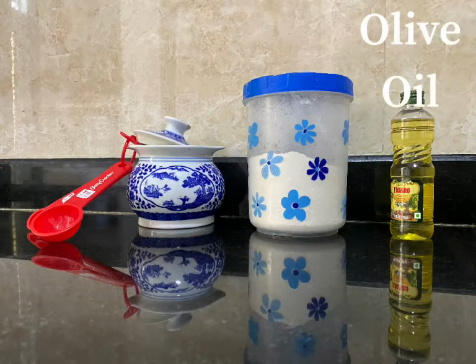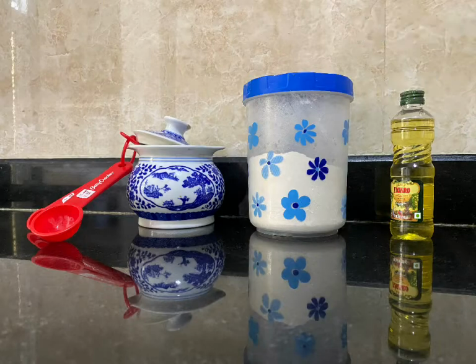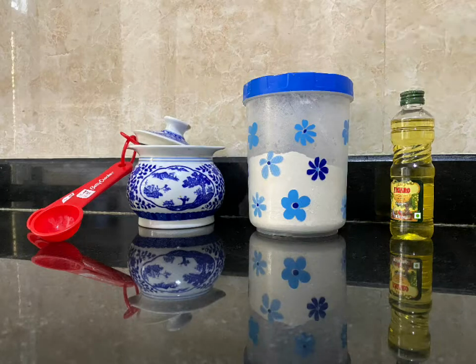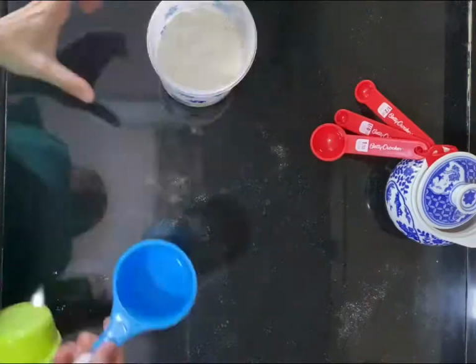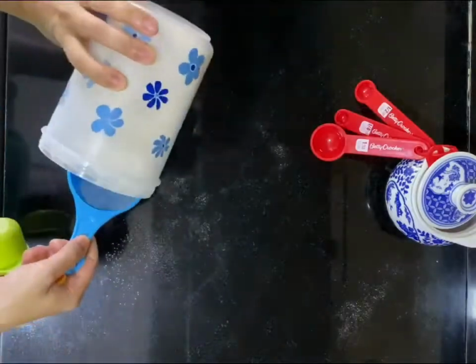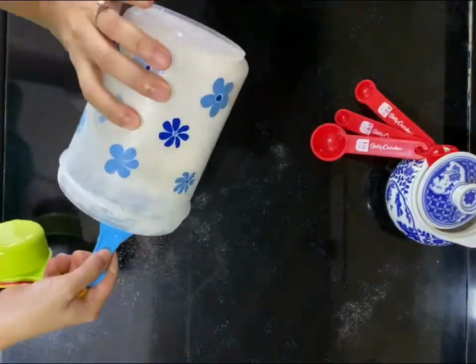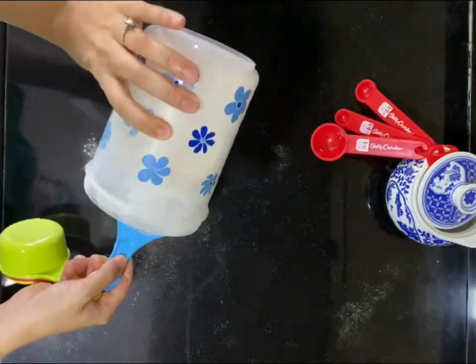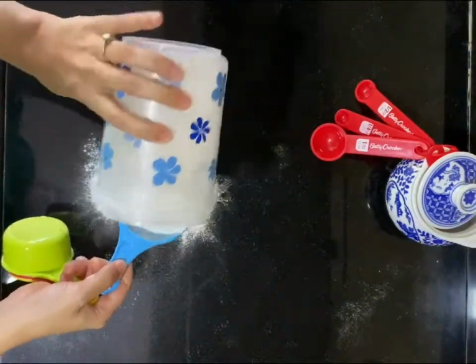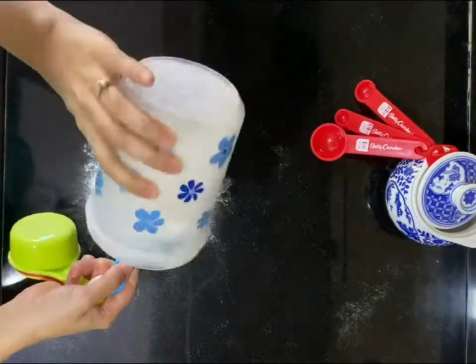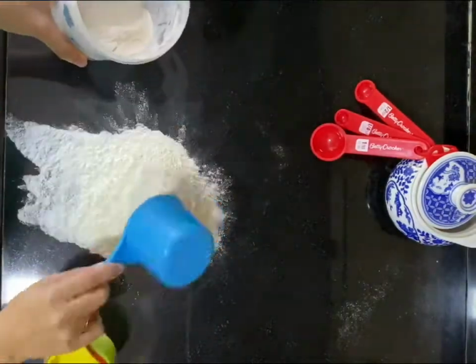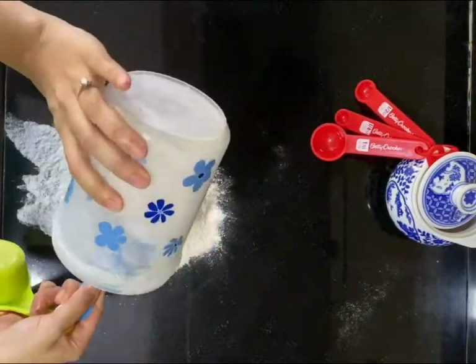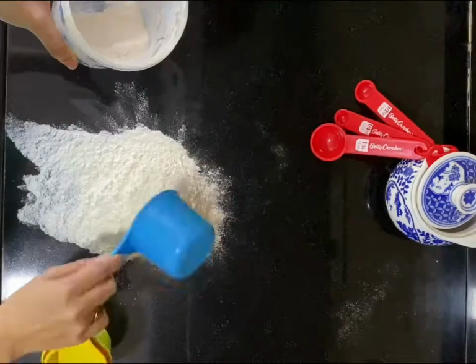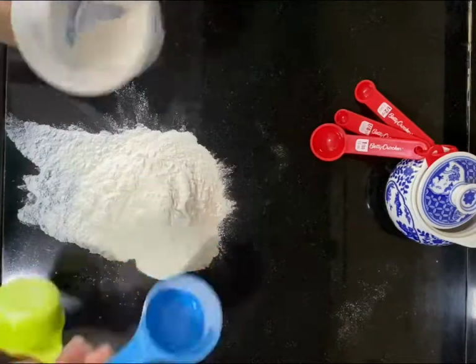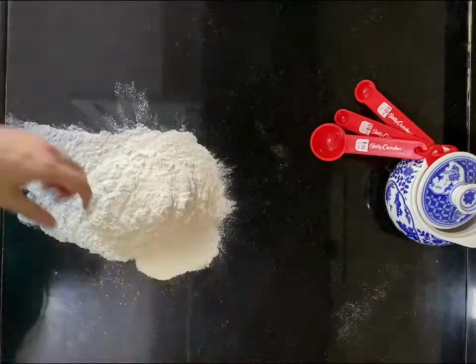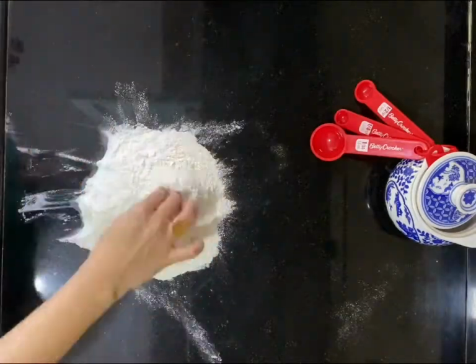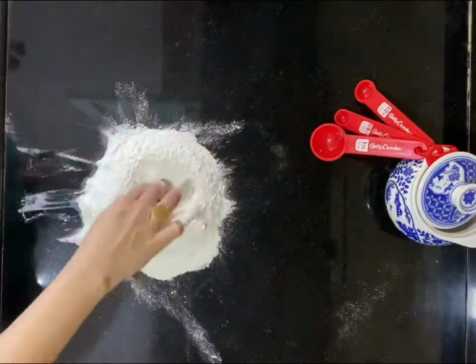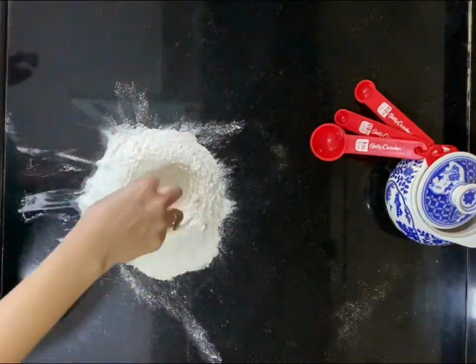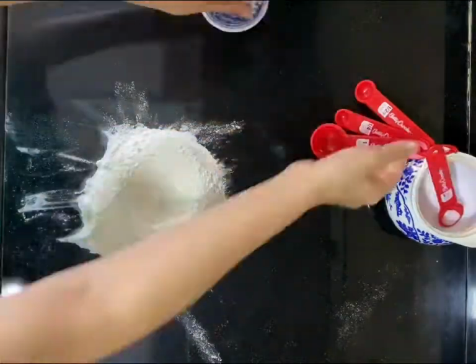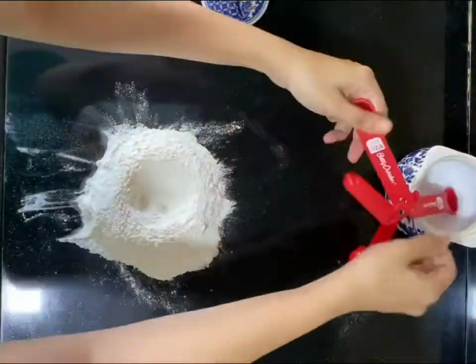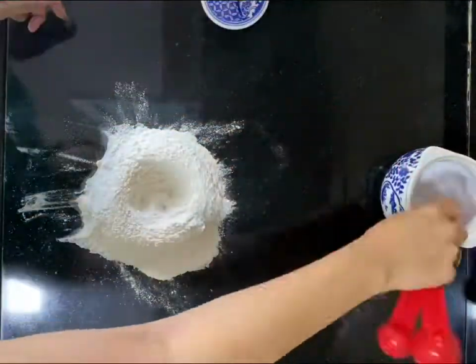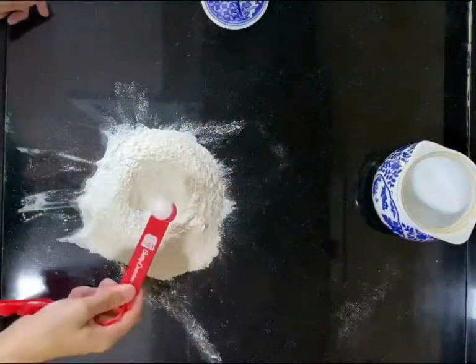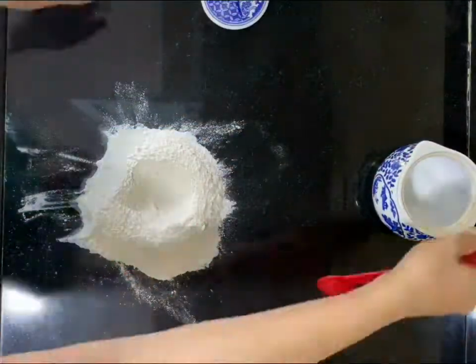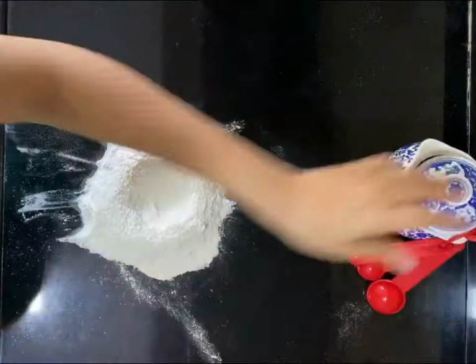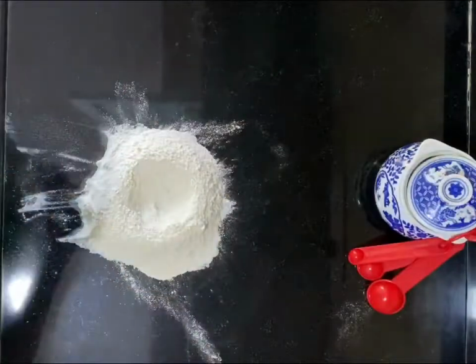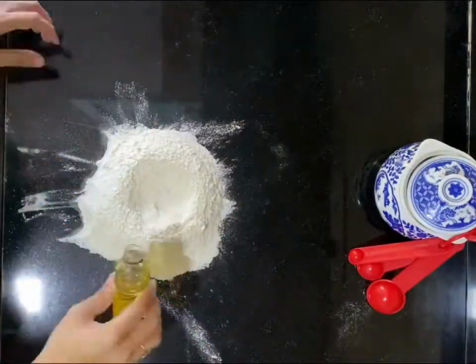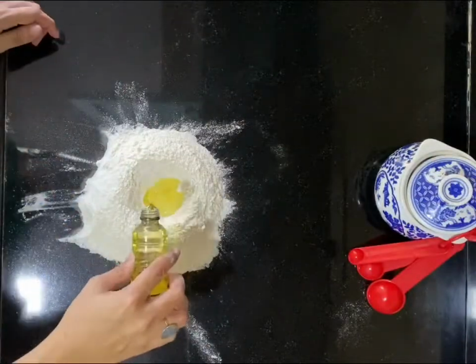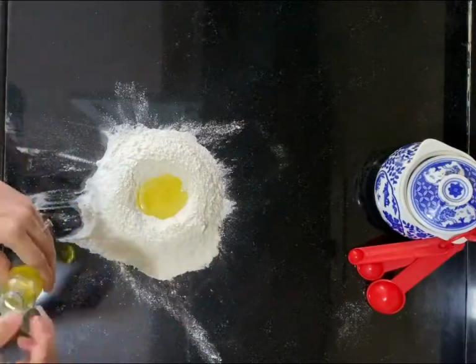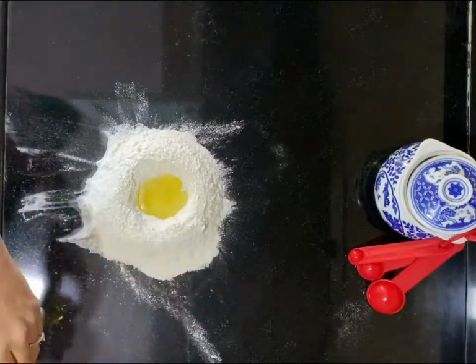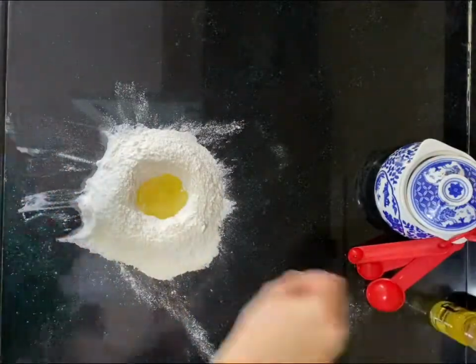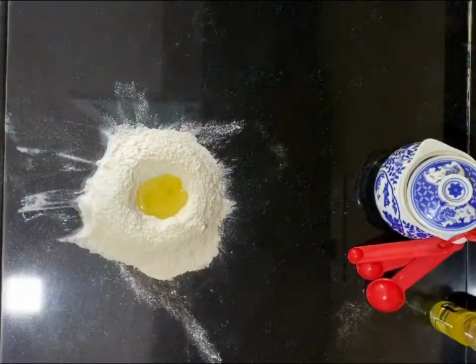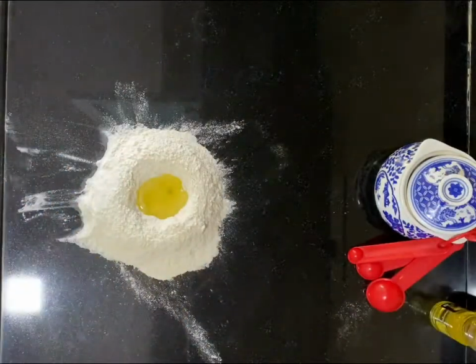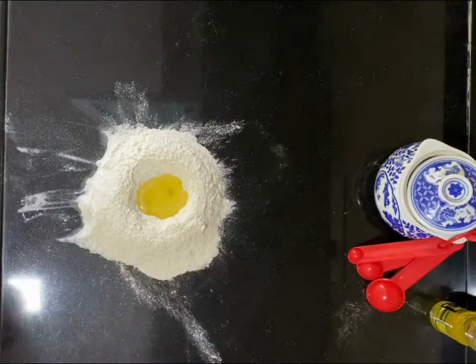The basic ingredients you would need are salt, maida, and olive oil. If you have zero-zero flour, now's your chance to use it. Pile up your flour and make a little hole like a well, then pour in some olive oil.